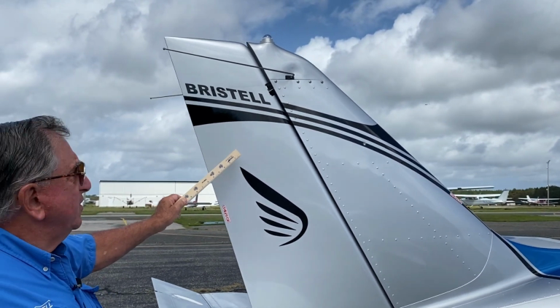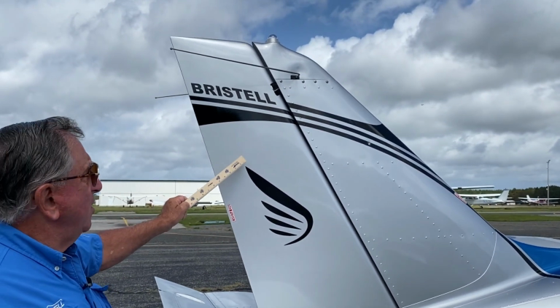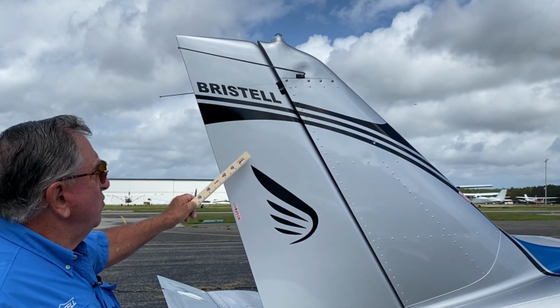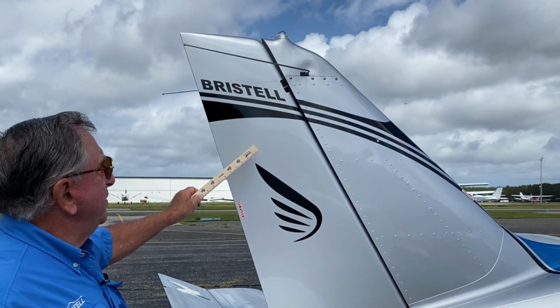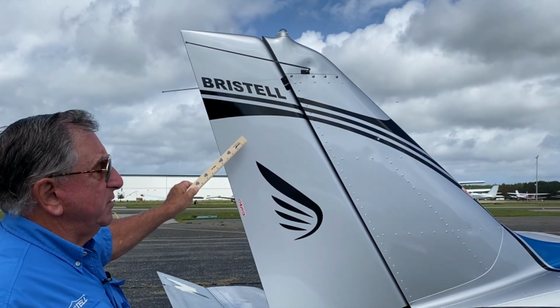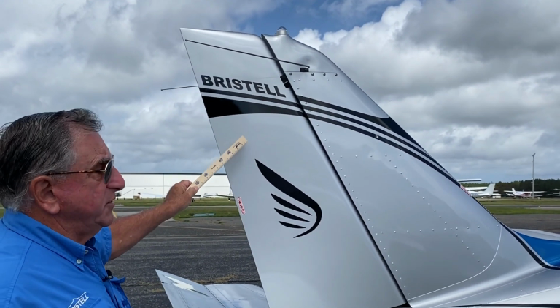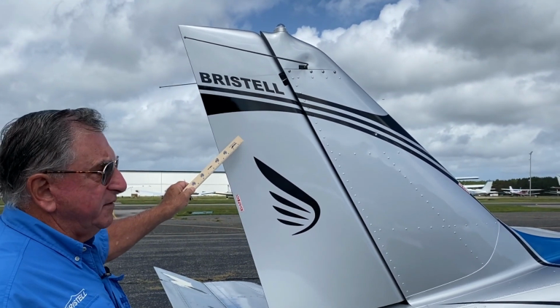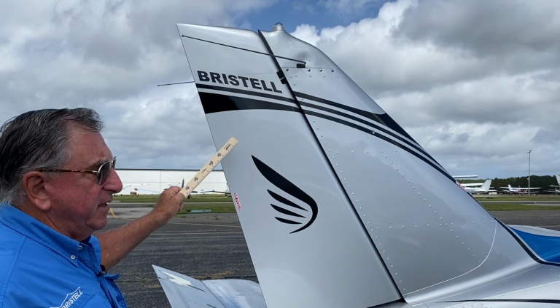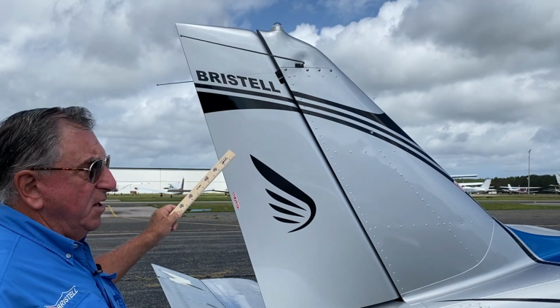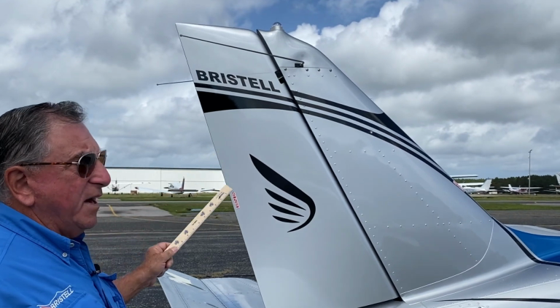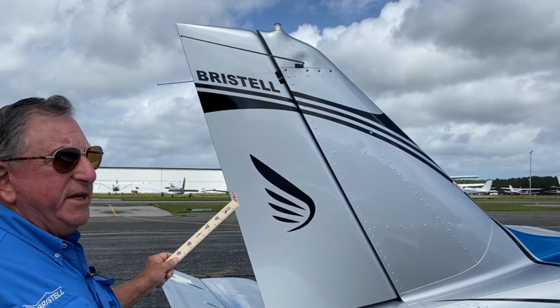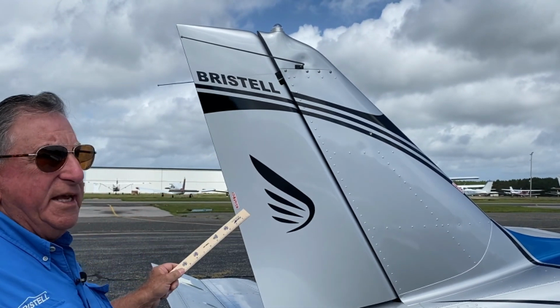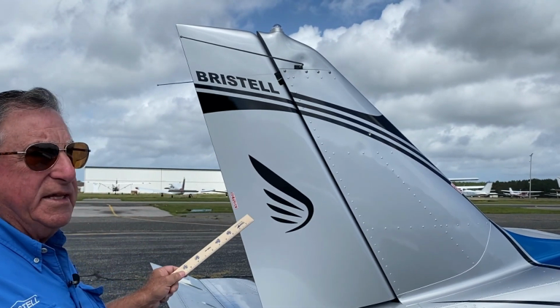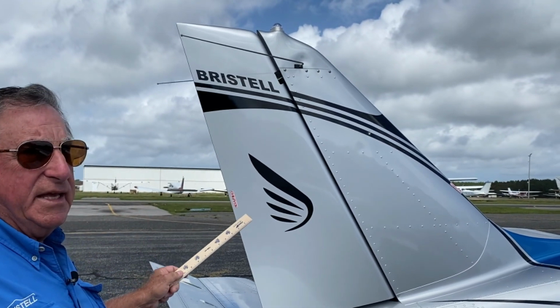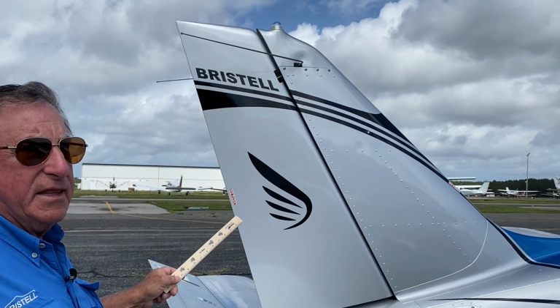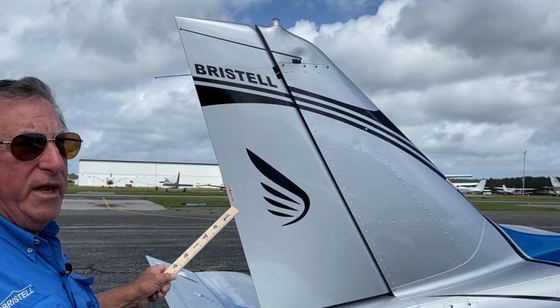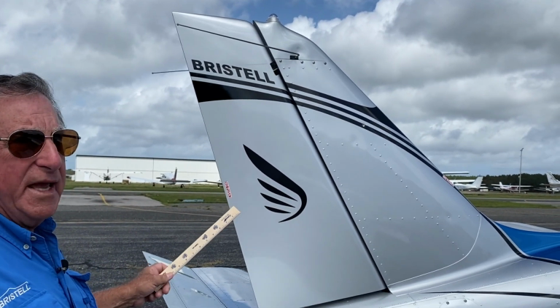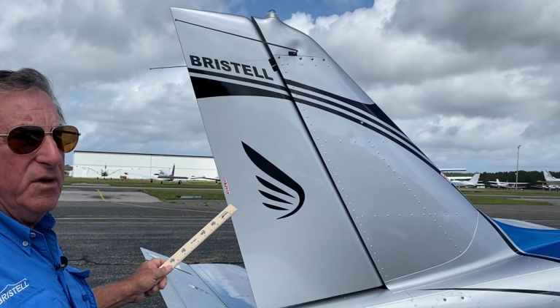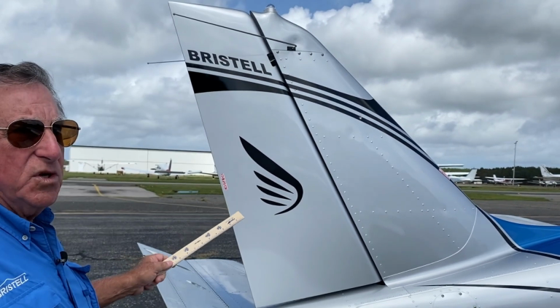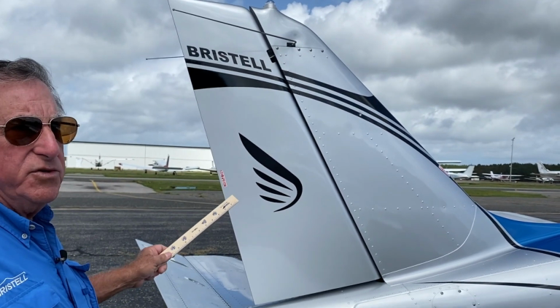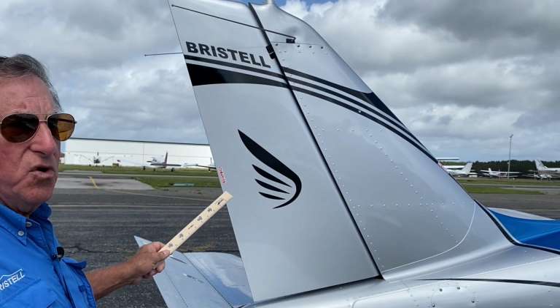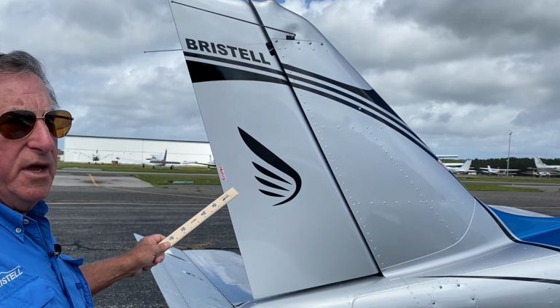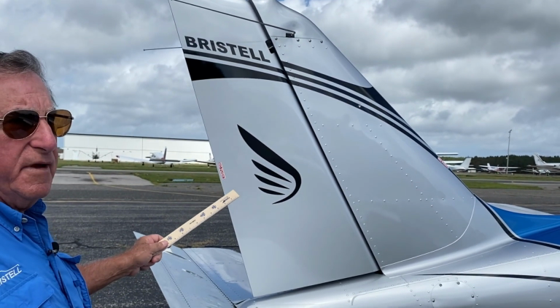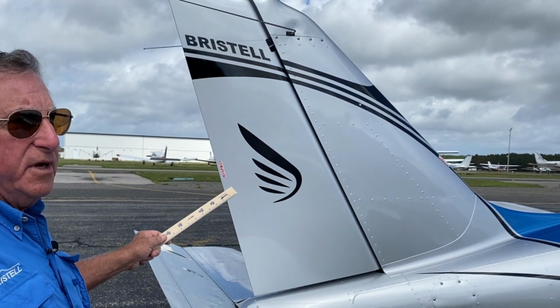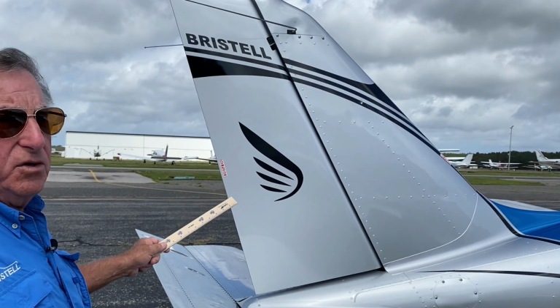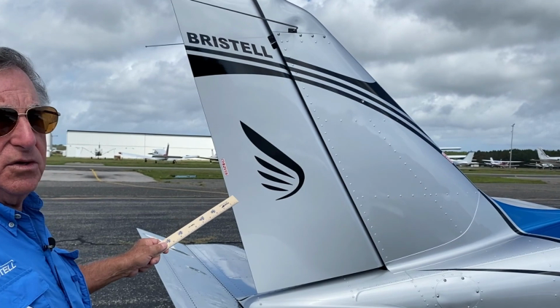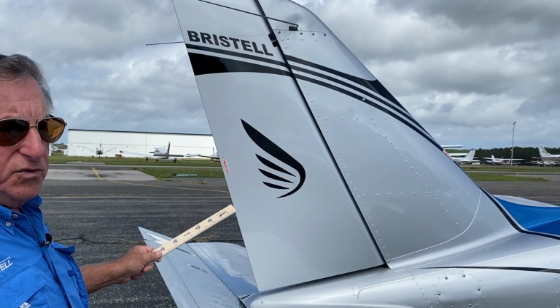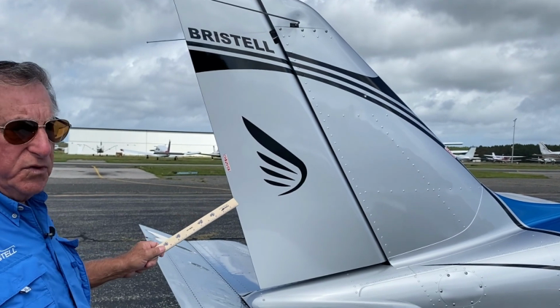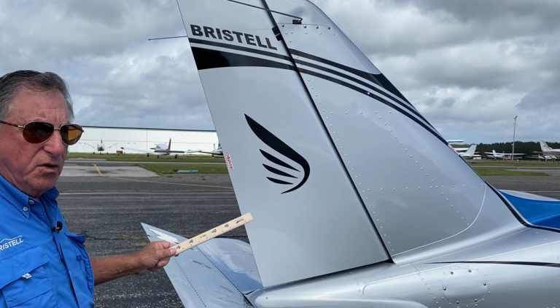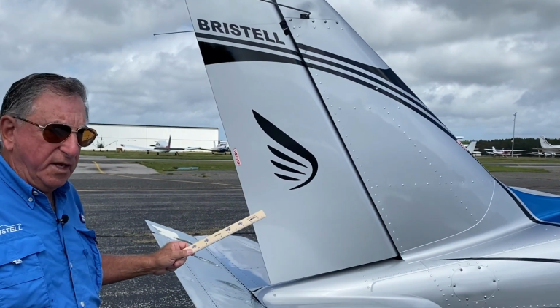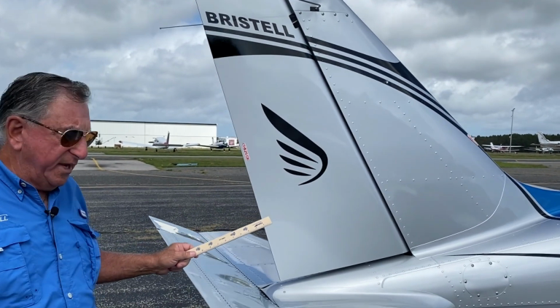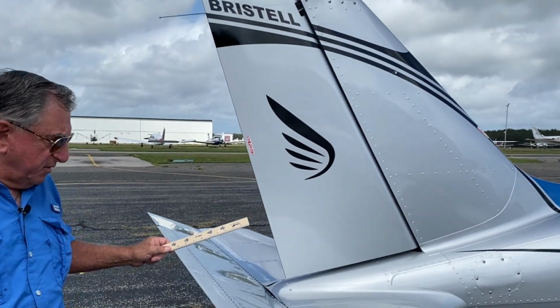Milan uses expensive carbon fiber on the cowling — upper, lower — rudder, elevator, wherever he can to get the weight down. So we enjoy a very good useful load and payload.